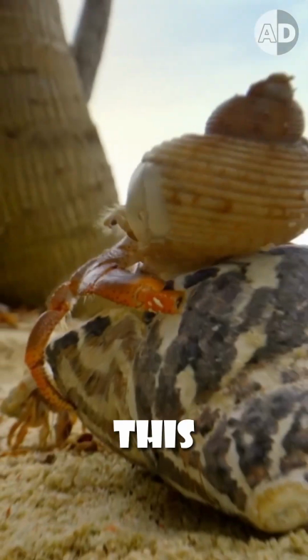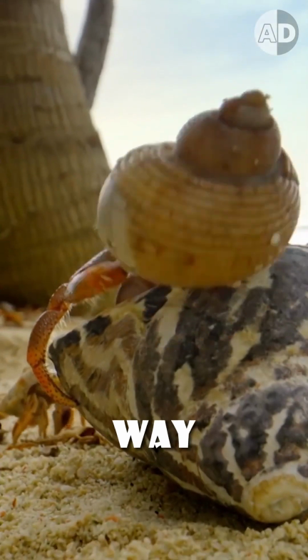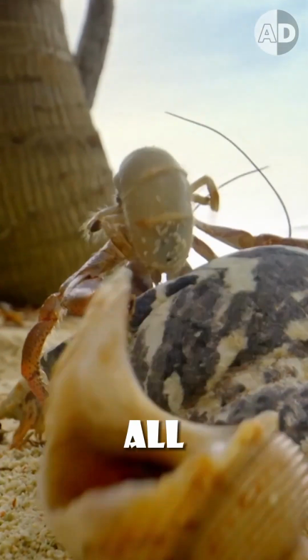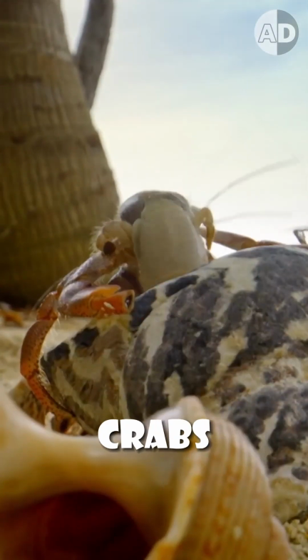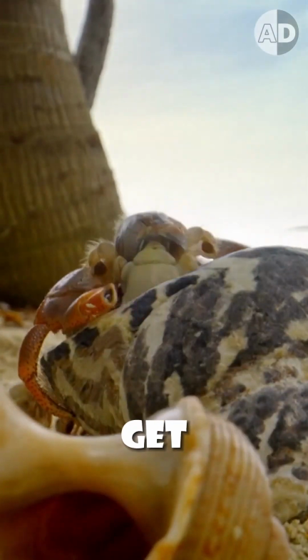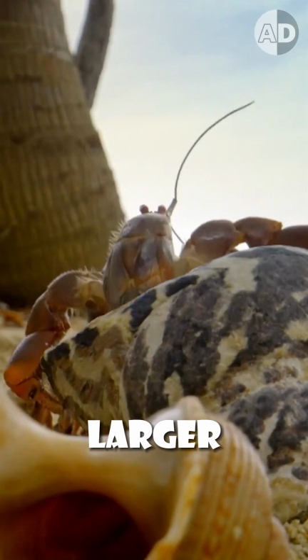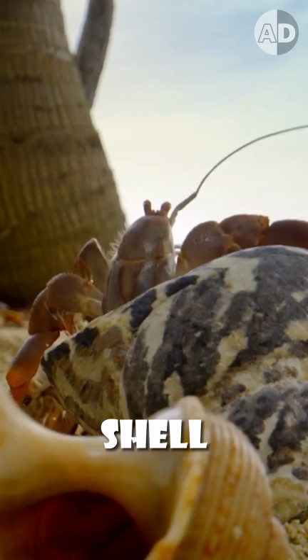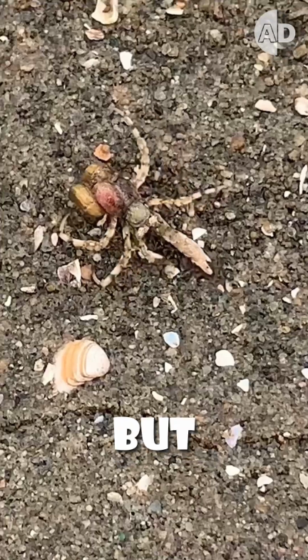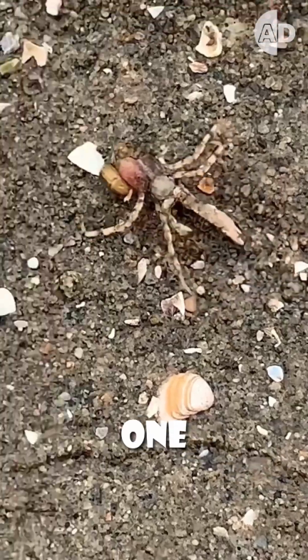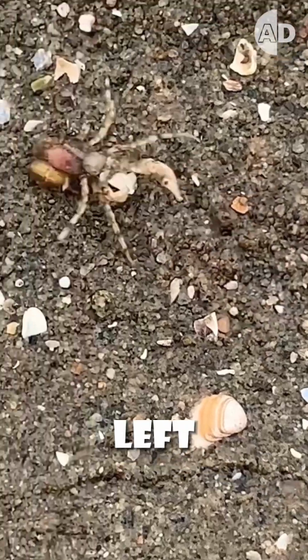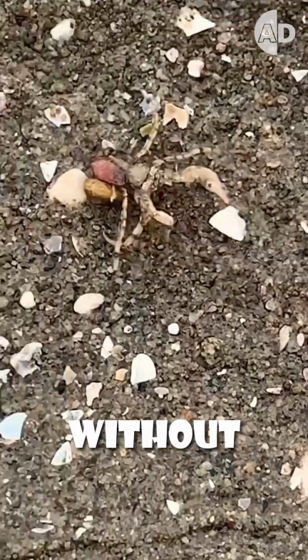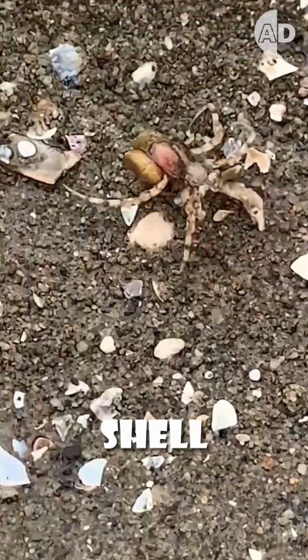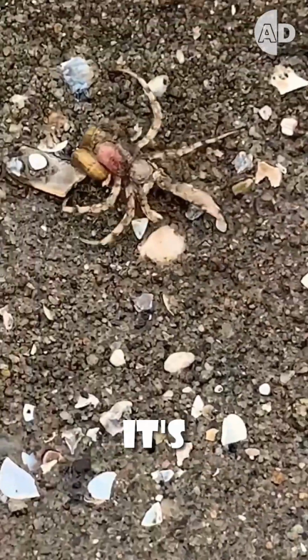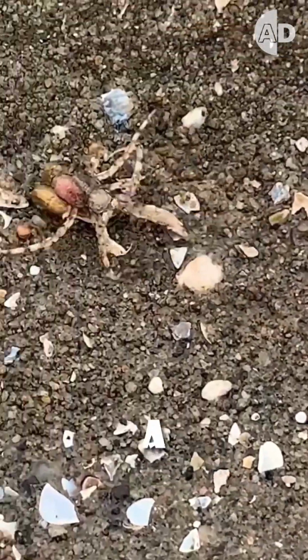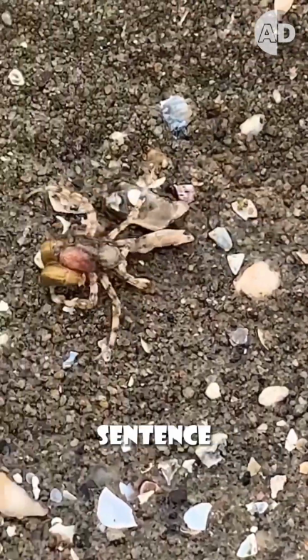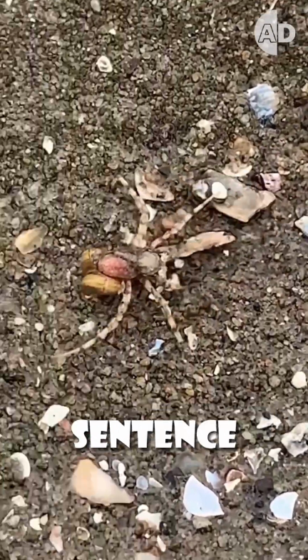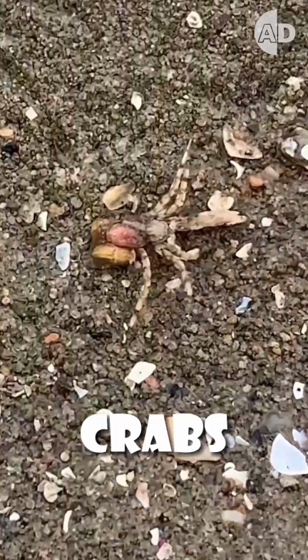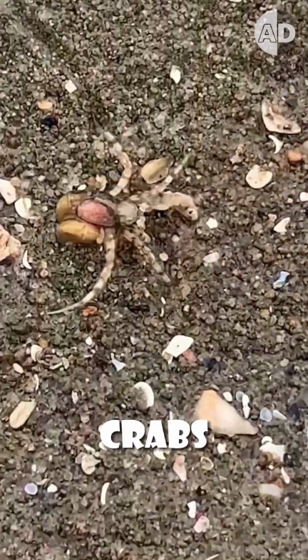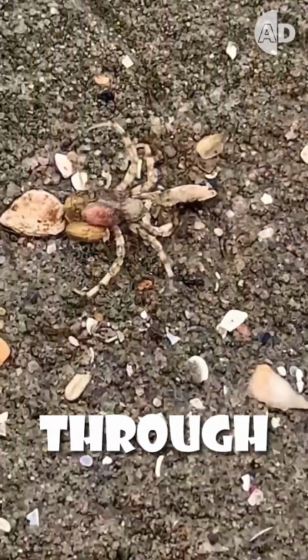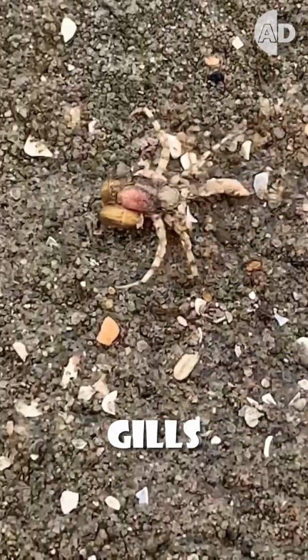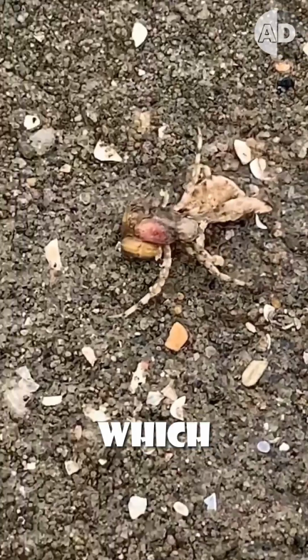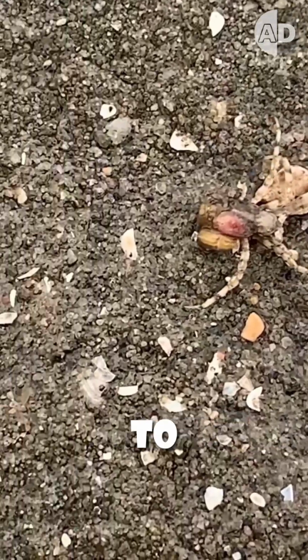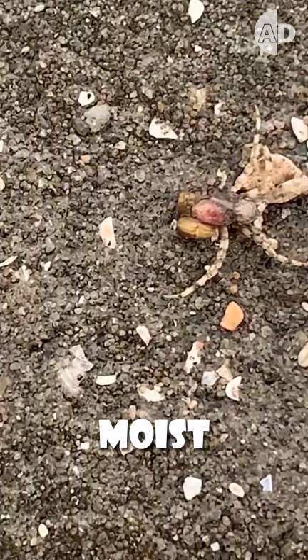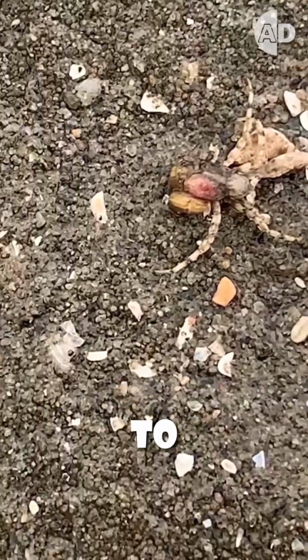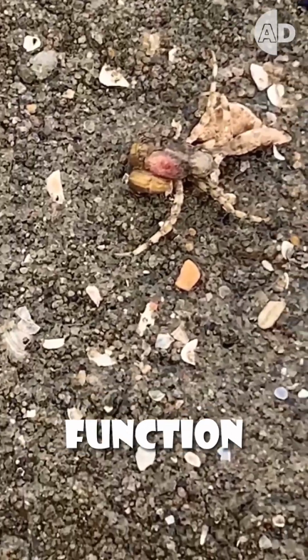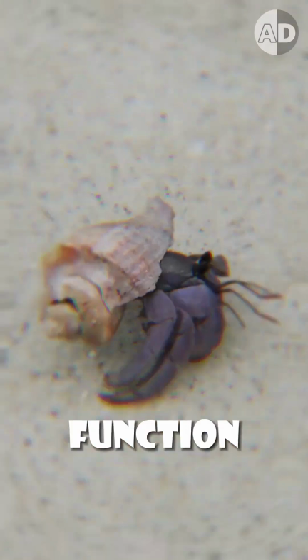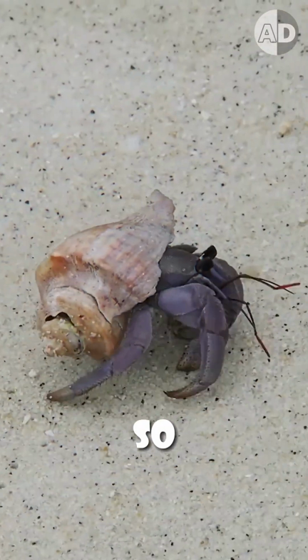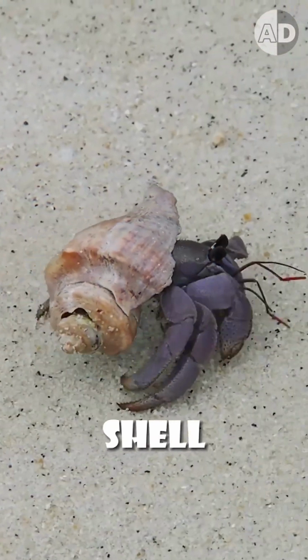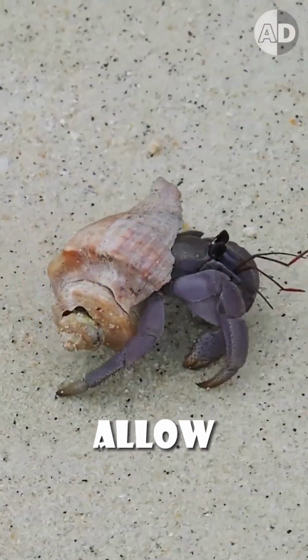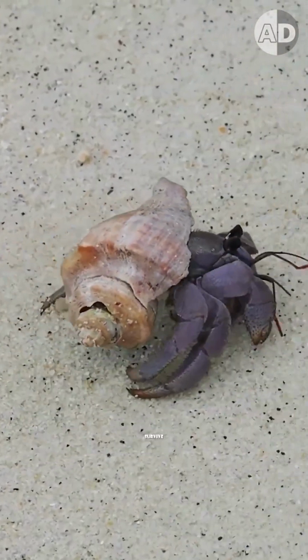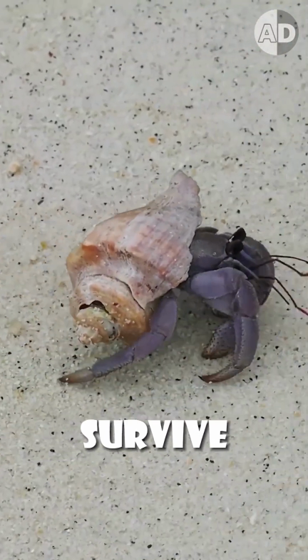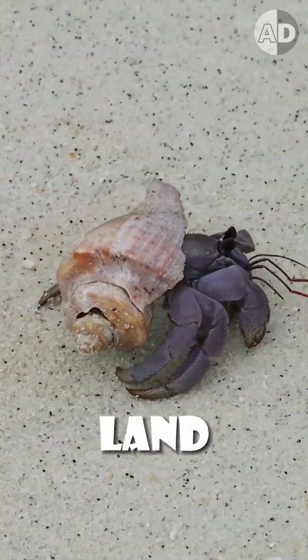This way, all the crabs get a larger shell. But if one is left without a shell, it's like a death sentence — because crabs breathe through gills, which need to stay moist to function. So a shell allows them to survive on land.